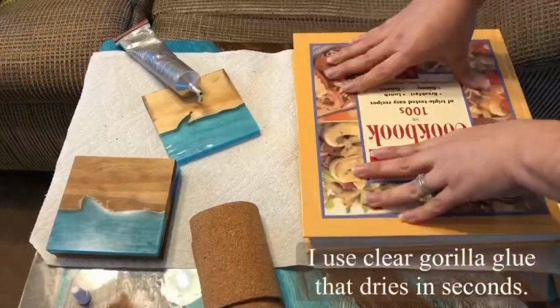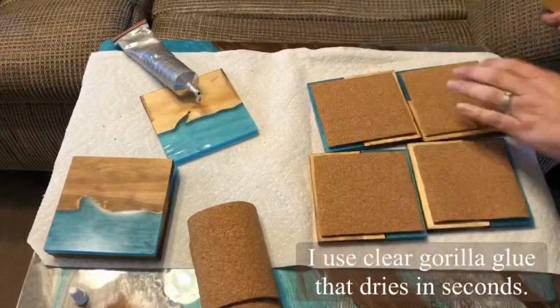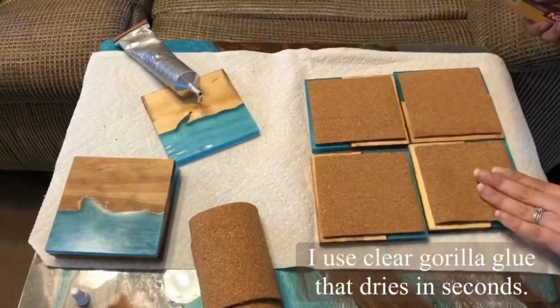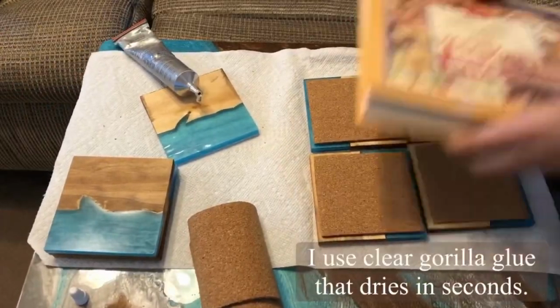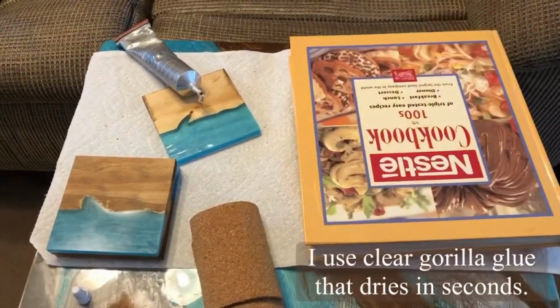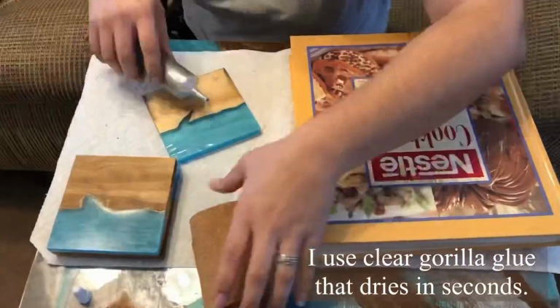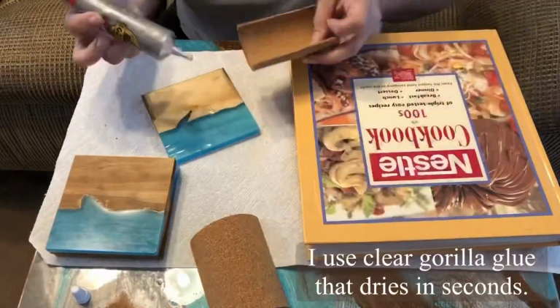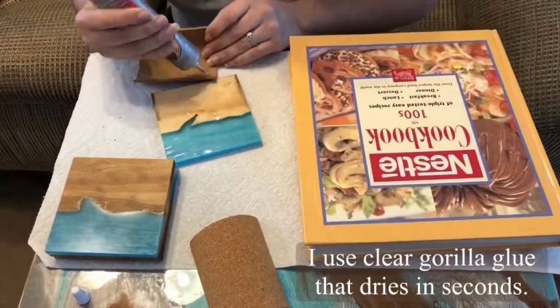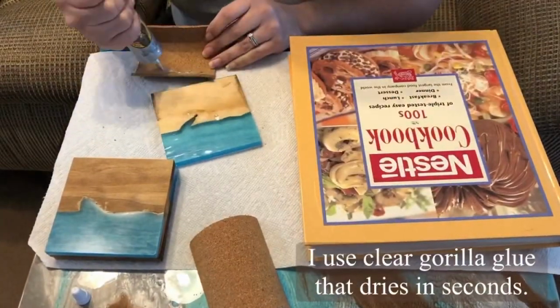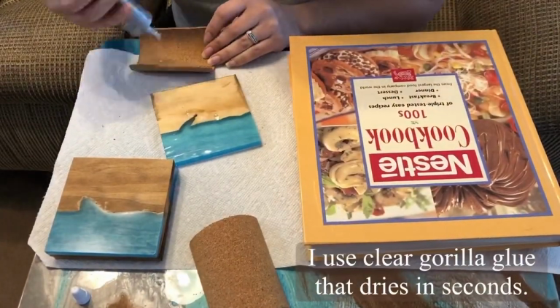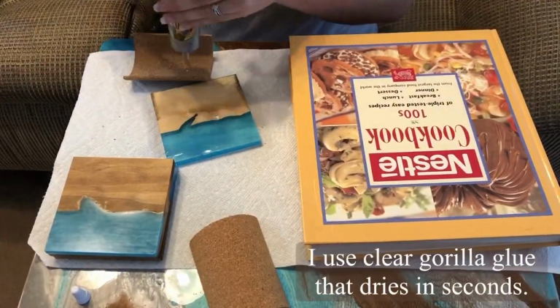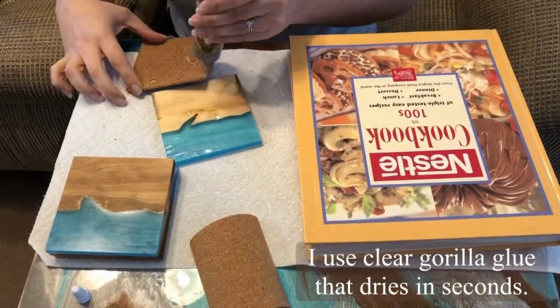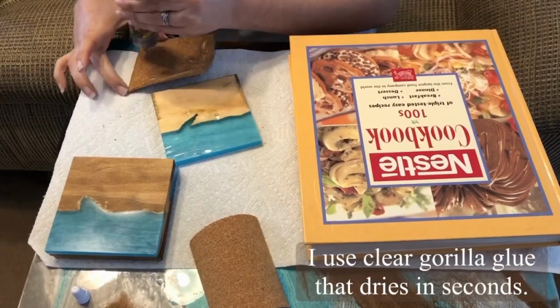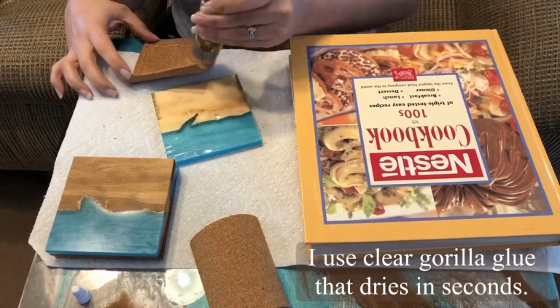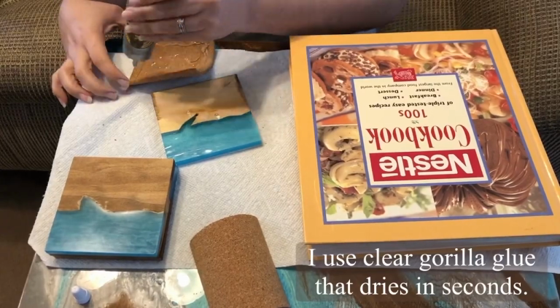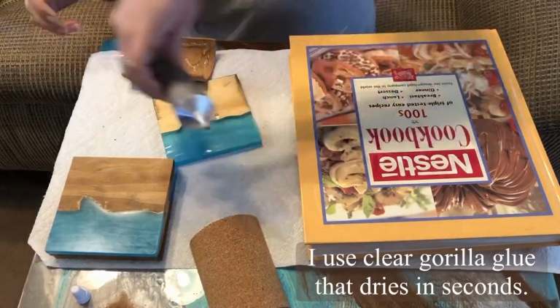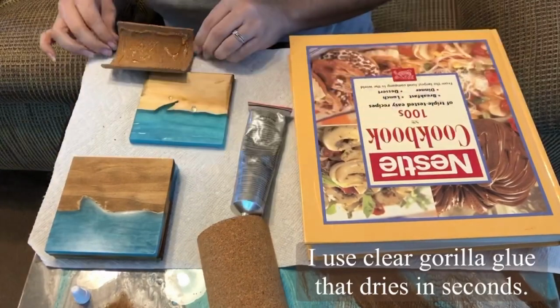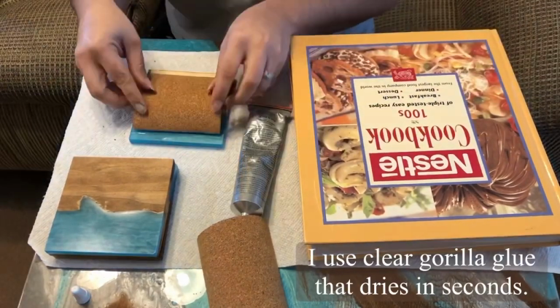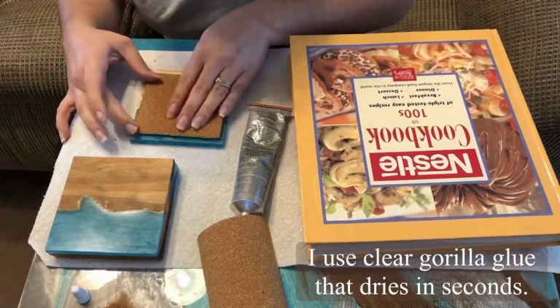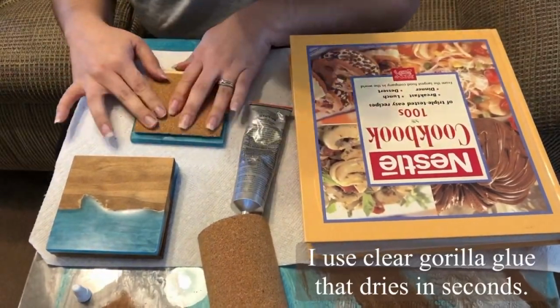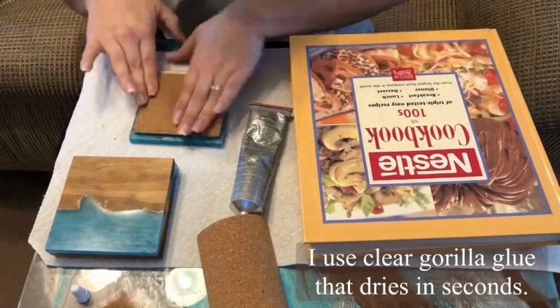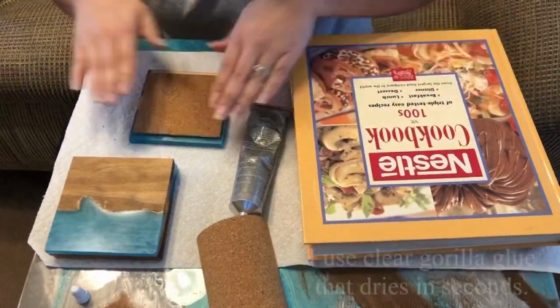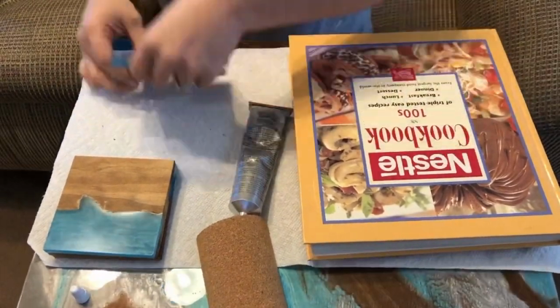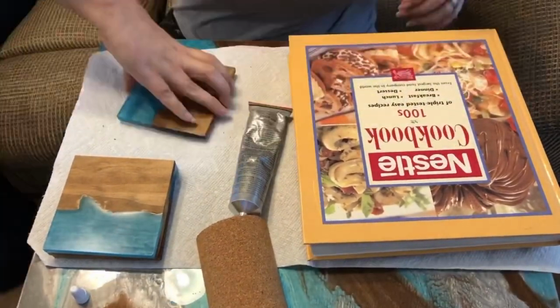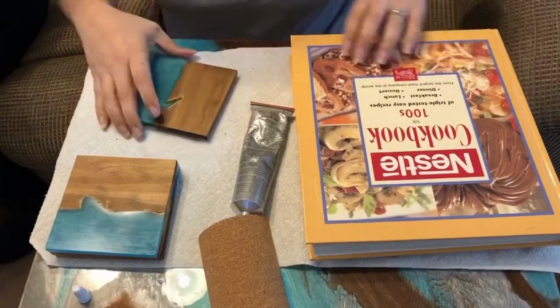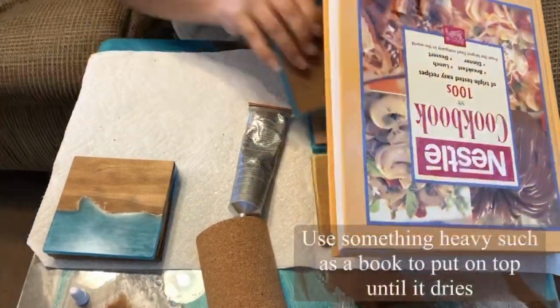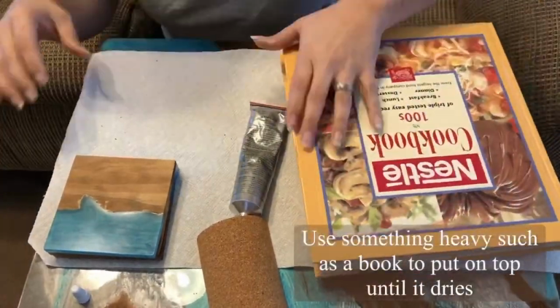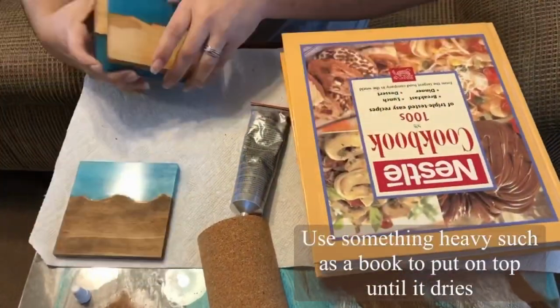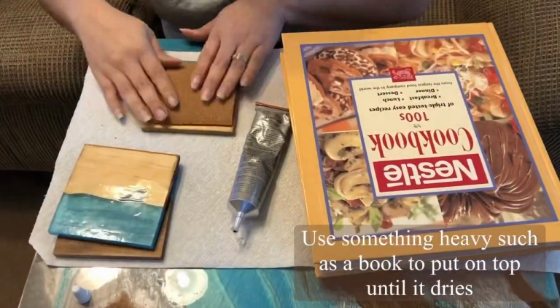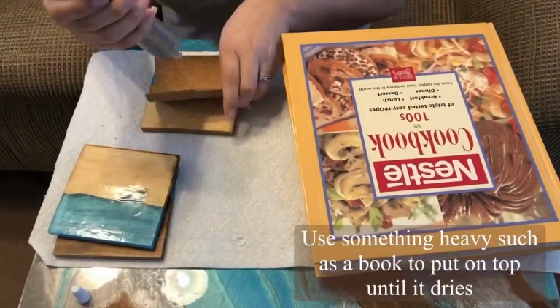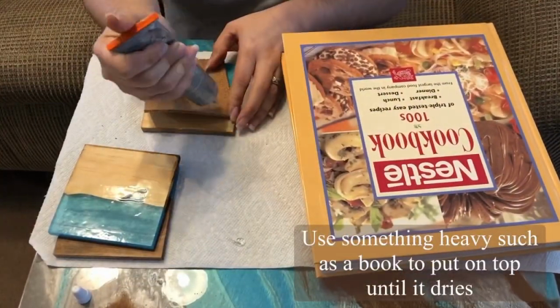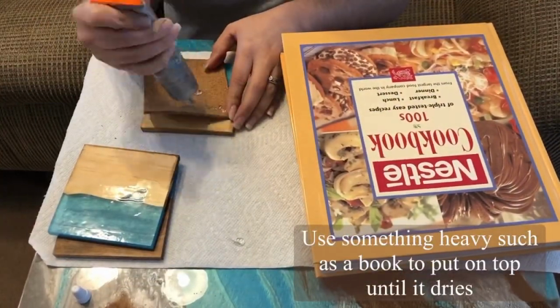To glue the cork to the coasters I'm using clear Gorilla Glue — I like using one that takes only seconds to dry. I put them under a box or something heavy so they stay in place while they dry.